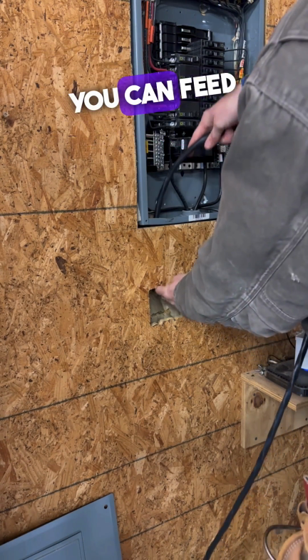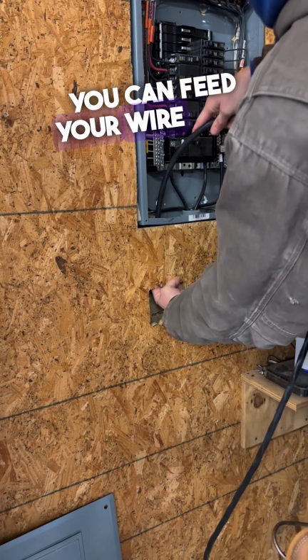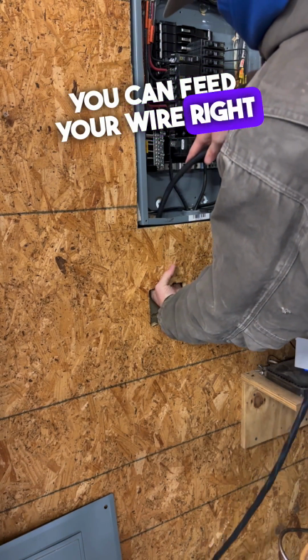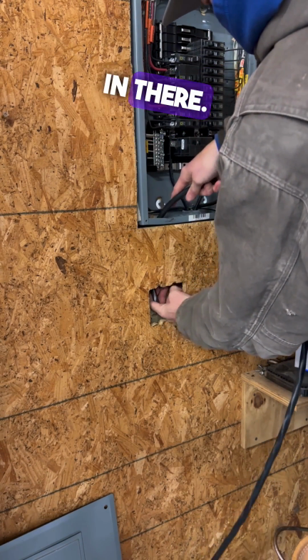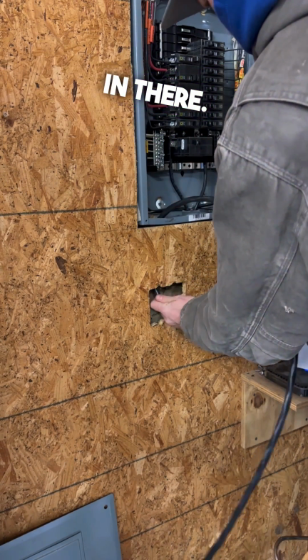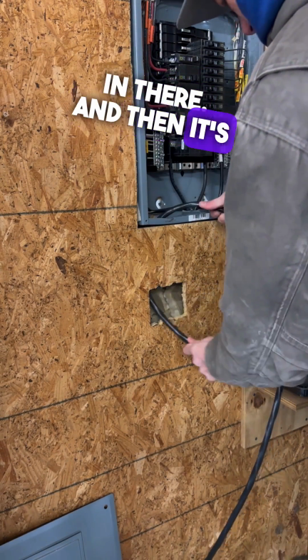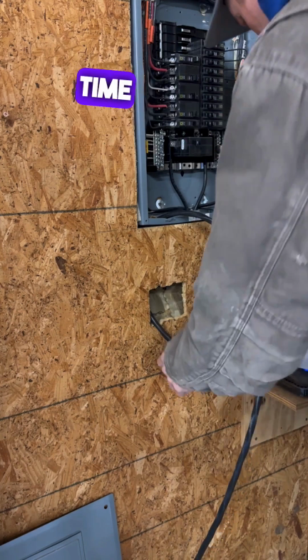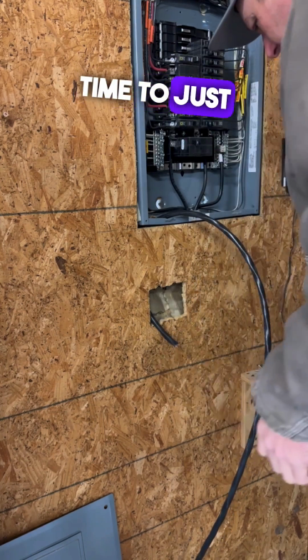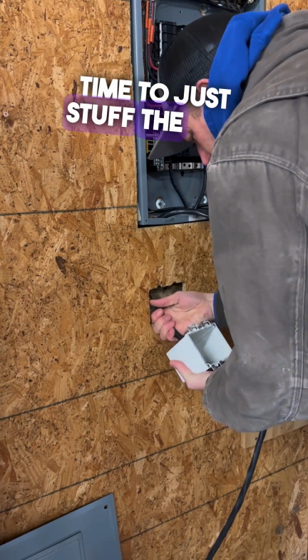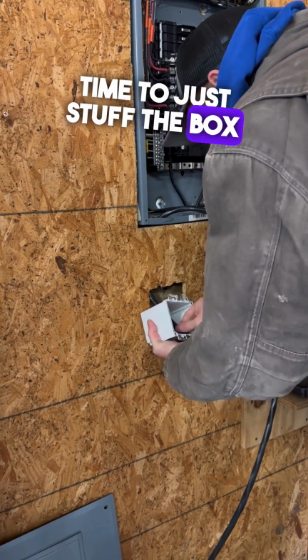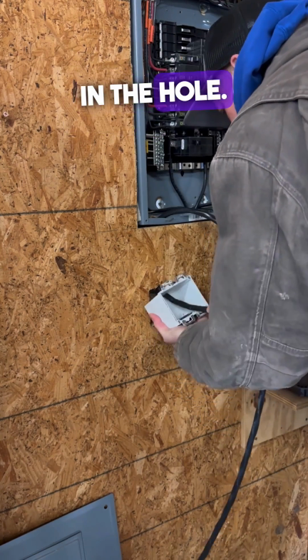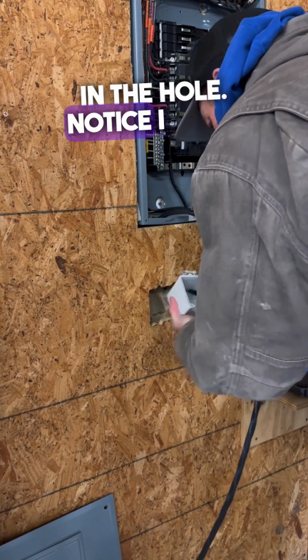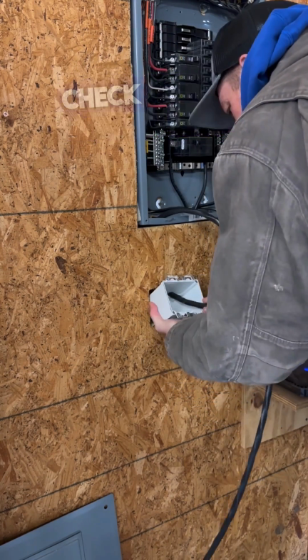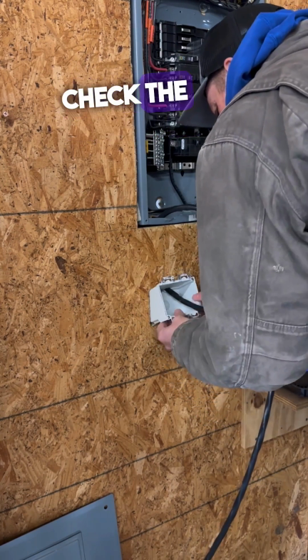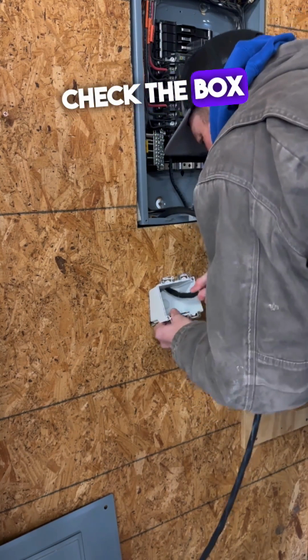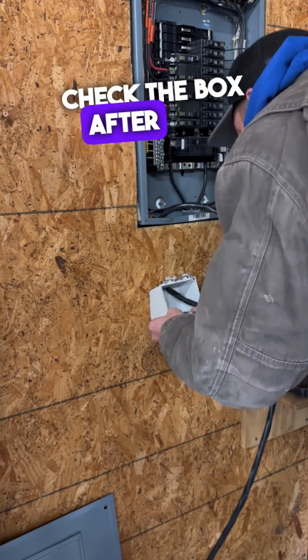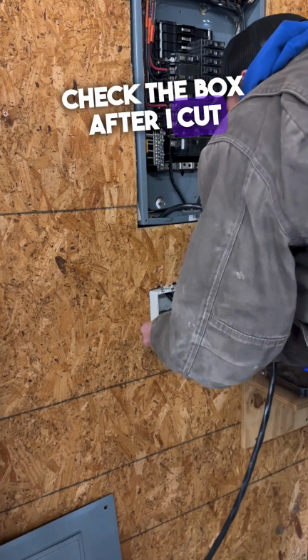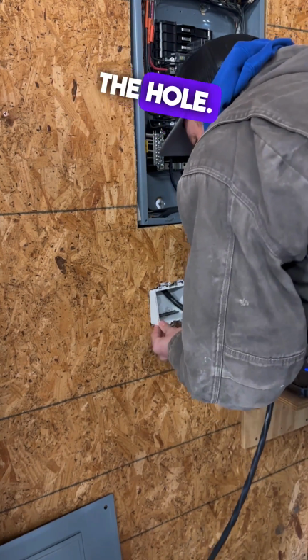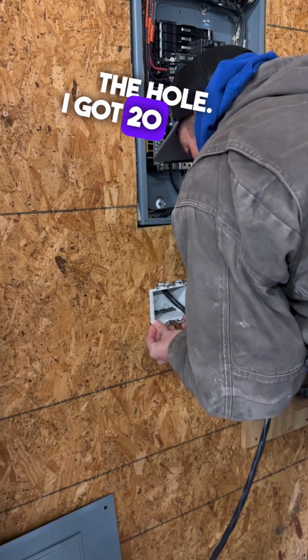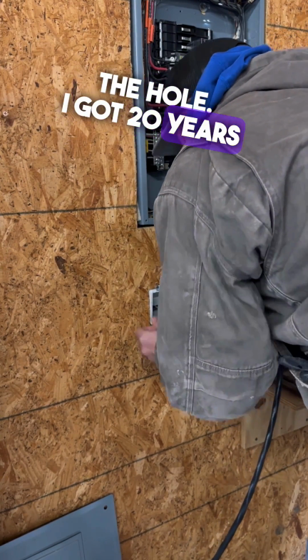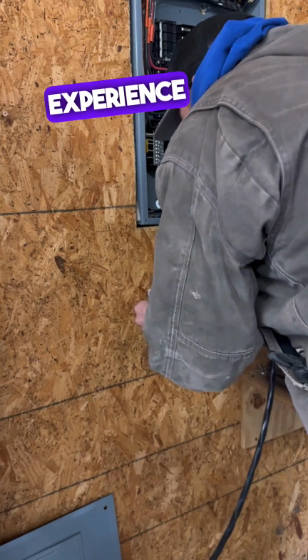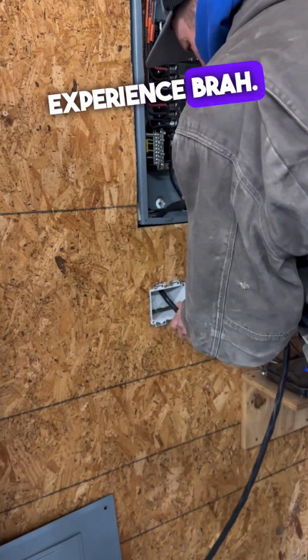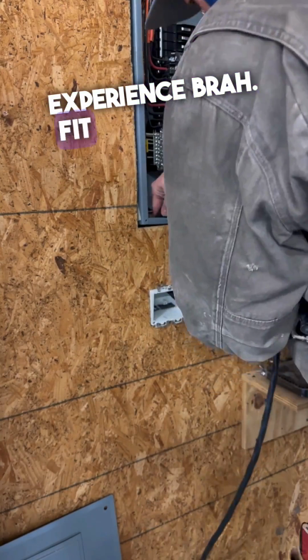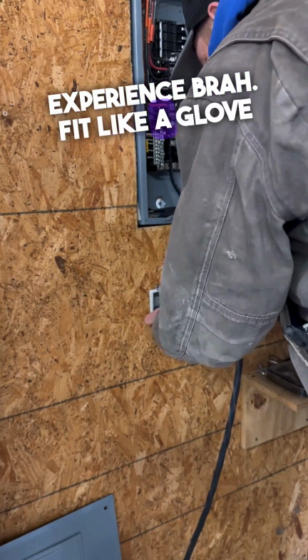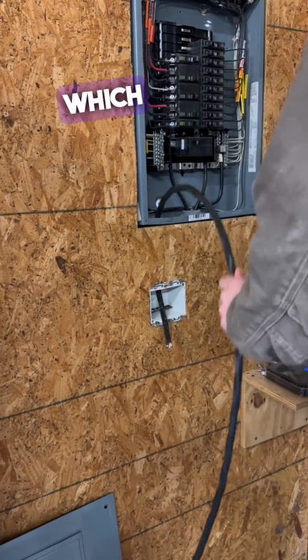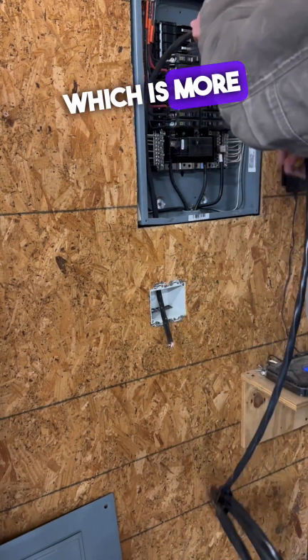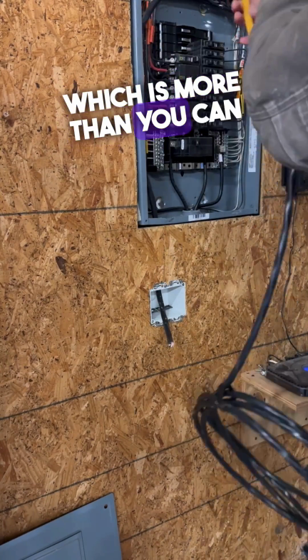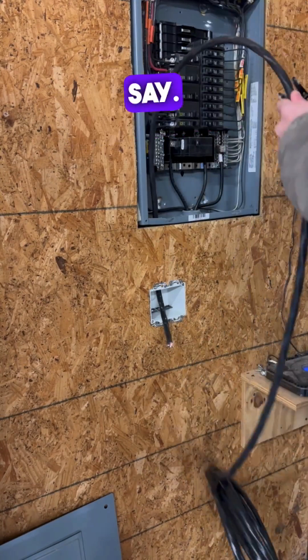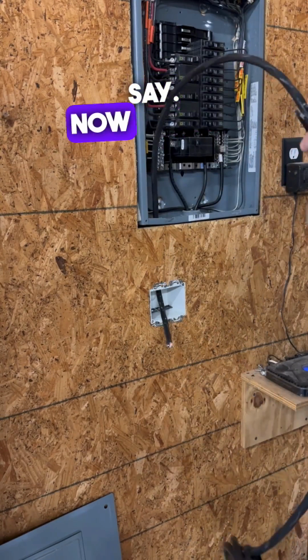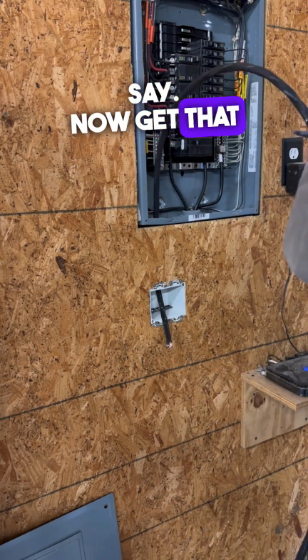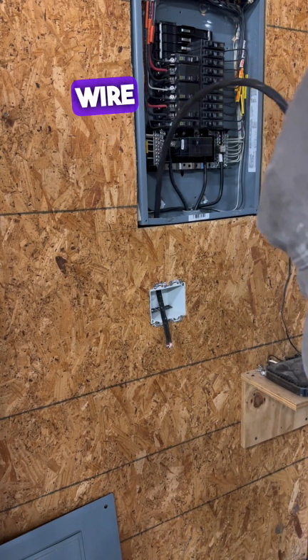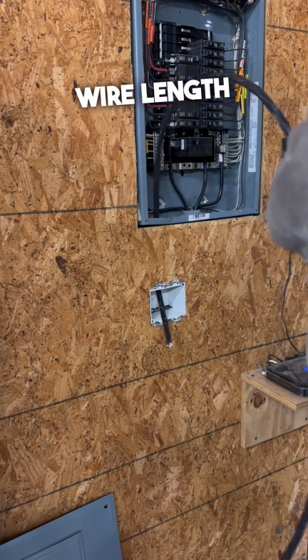You can feed your wire right in there. And then it's time to just stuff the box in the hole. Notice I didn't check the box after I cut the hole — I got 20 years experience, brah. Fit like a glove. Now get that wire length cut.